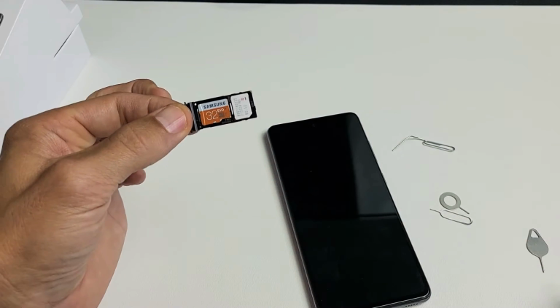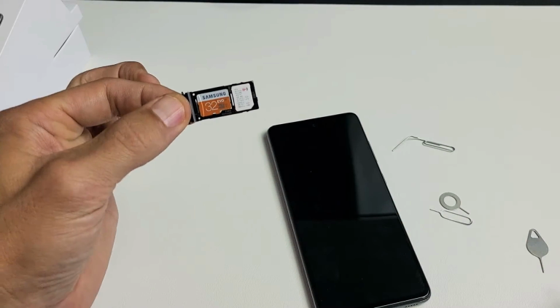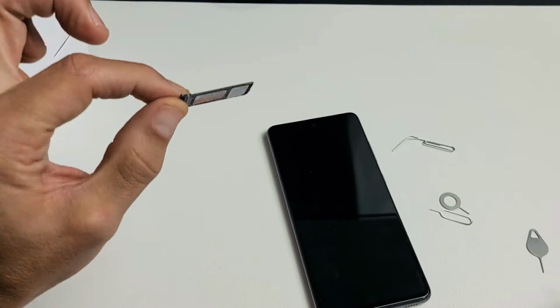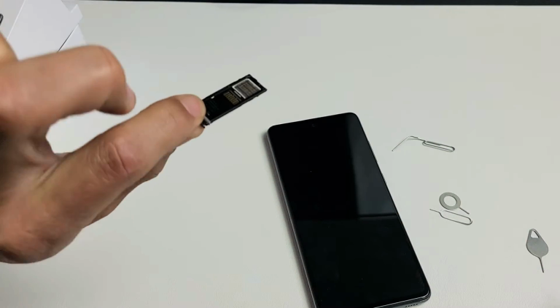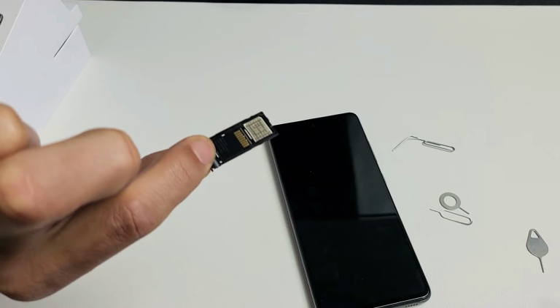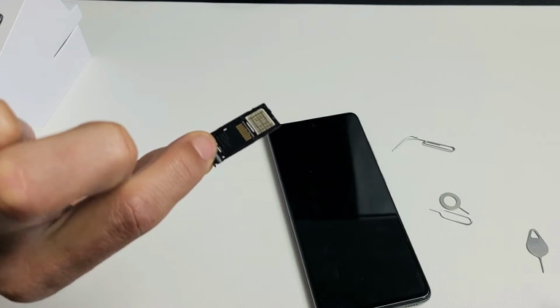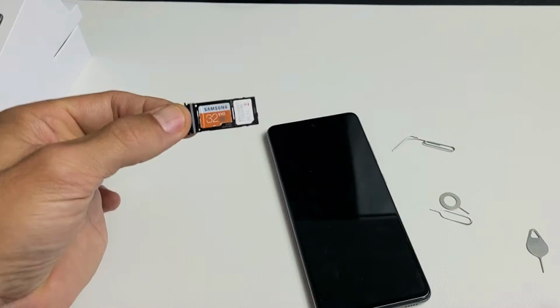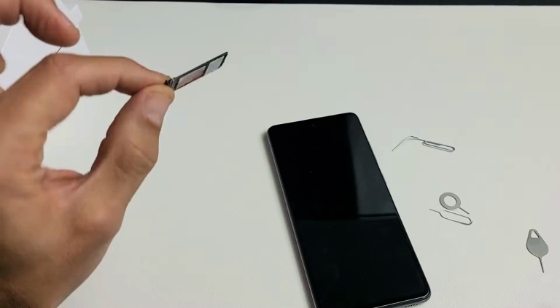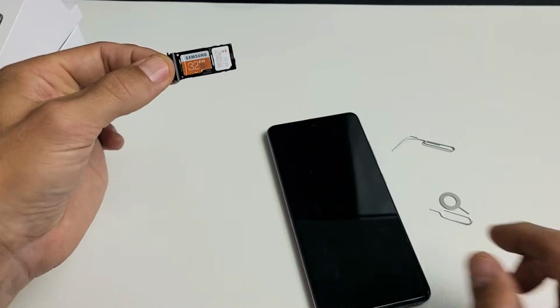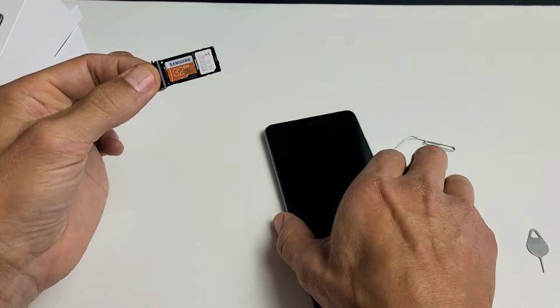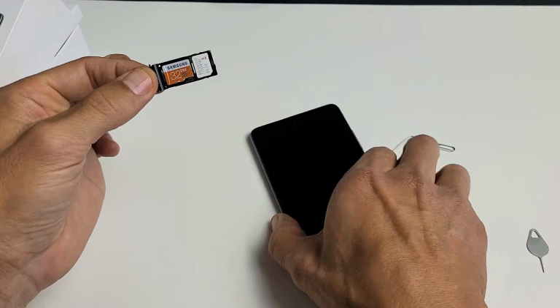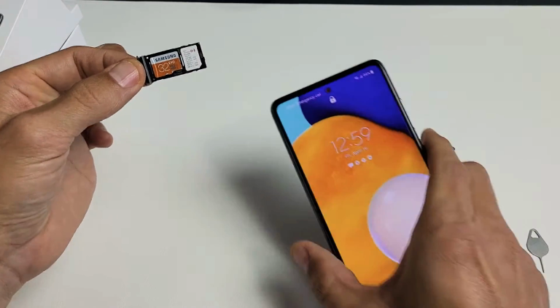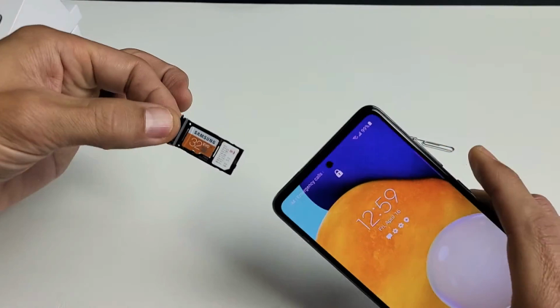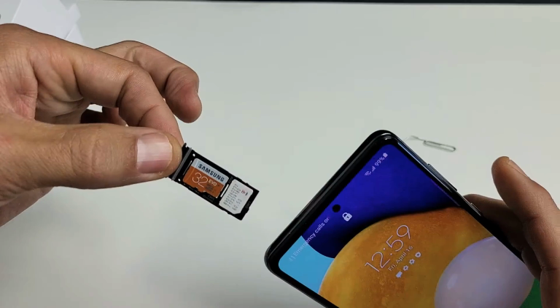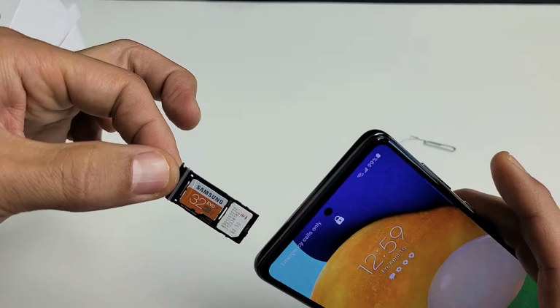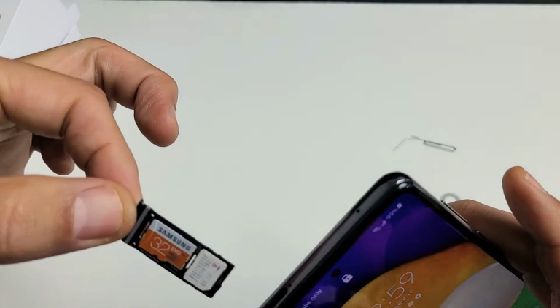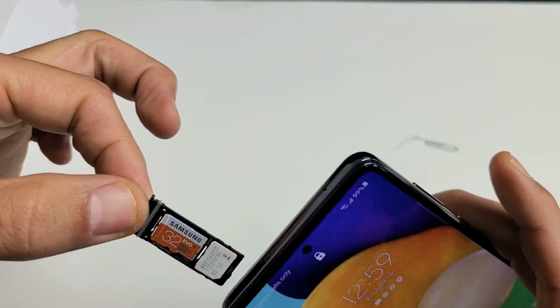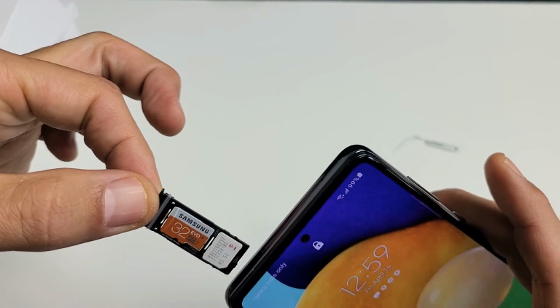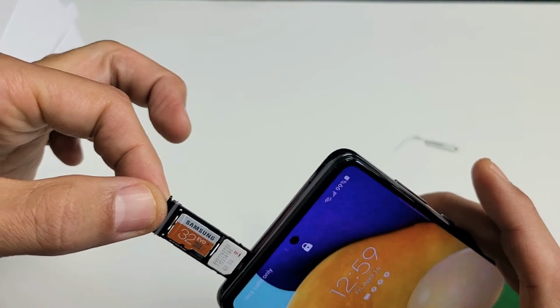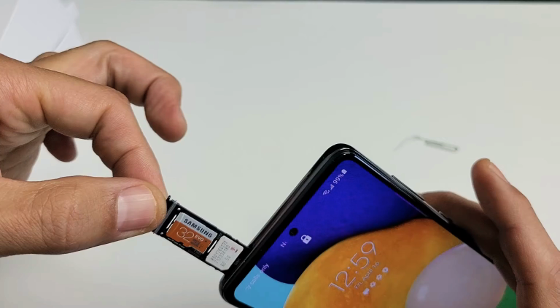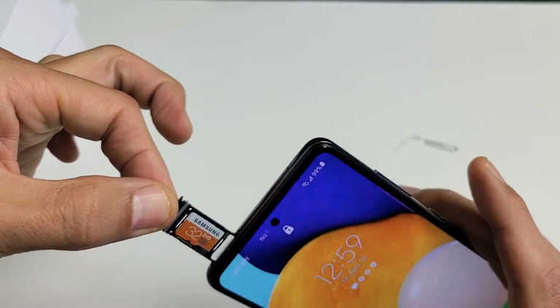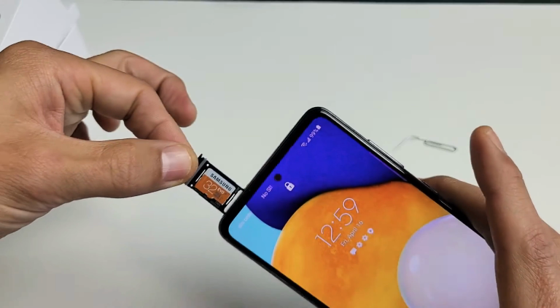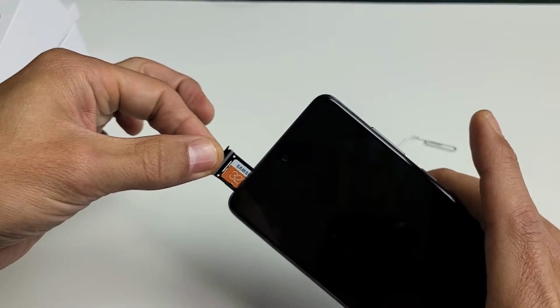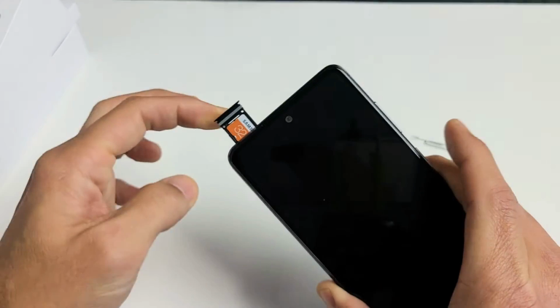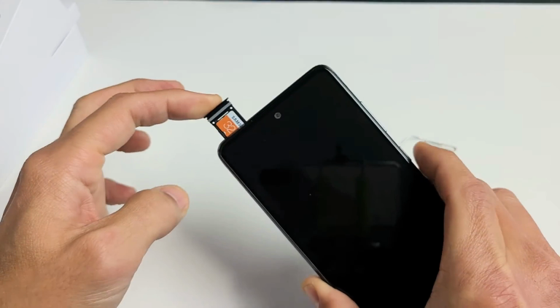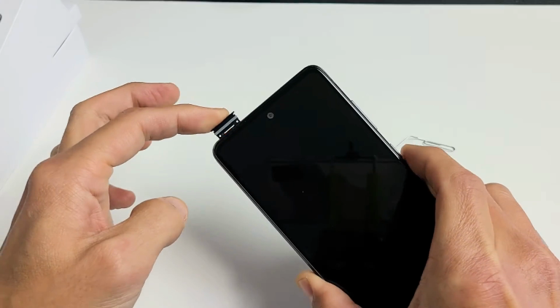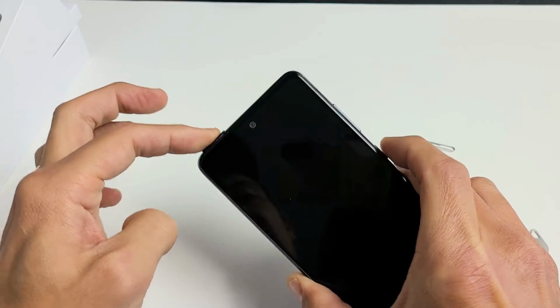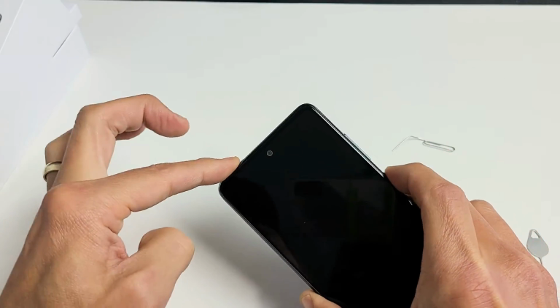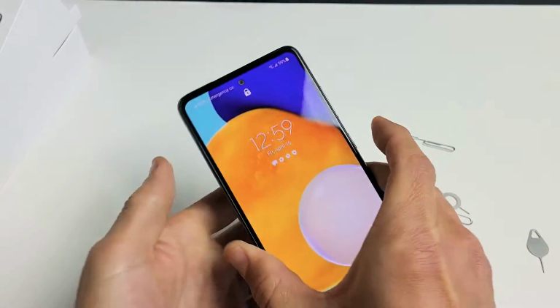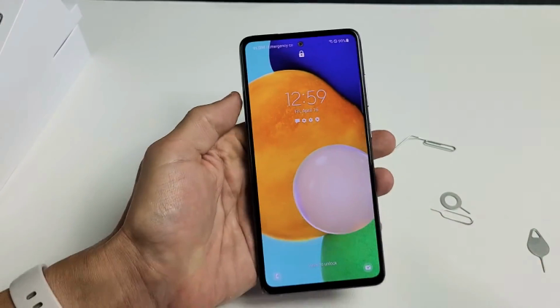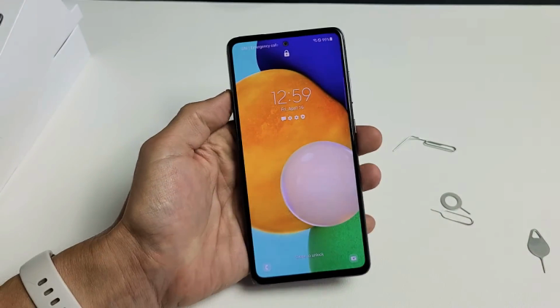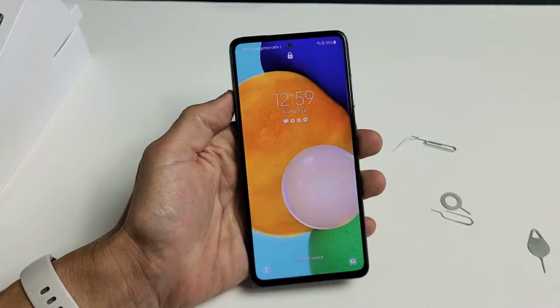I'm holding it like that. It should be in there firmly — when you turn it over, it shouldn't just fall out. Now let's go ahead and insert the tray back into the phone. Just go ahead and slide it in gently, just like this.